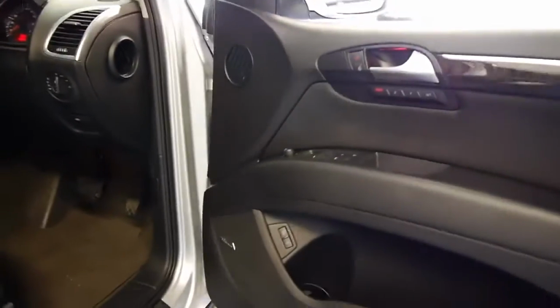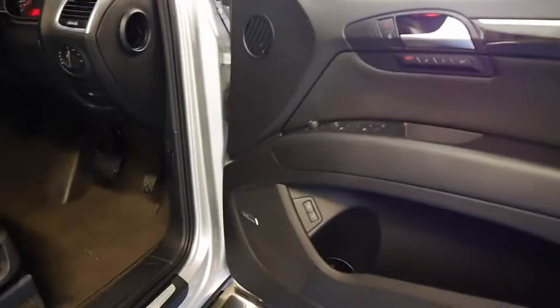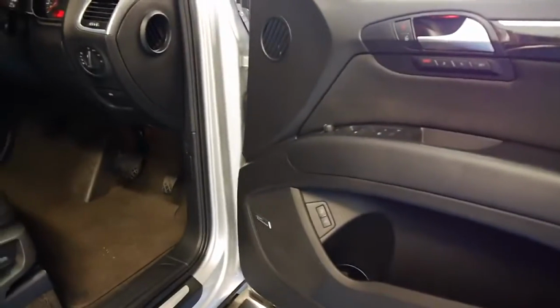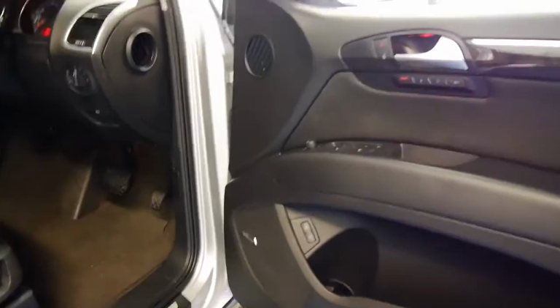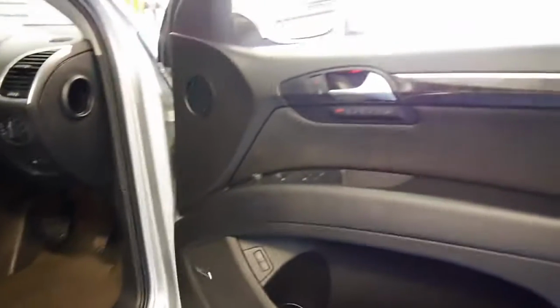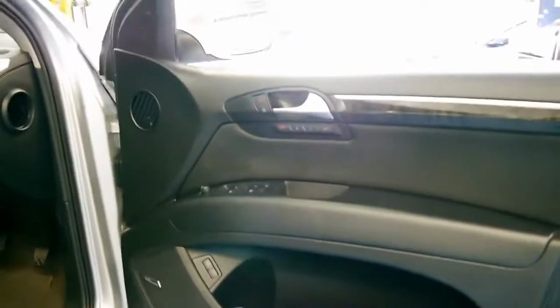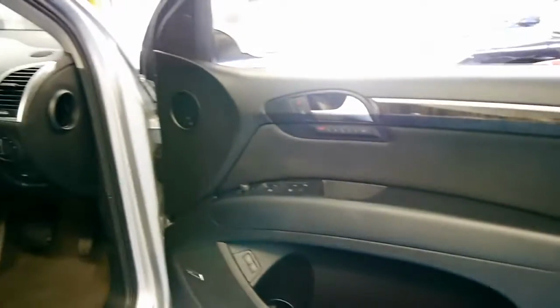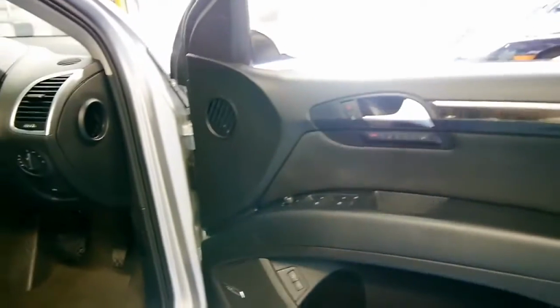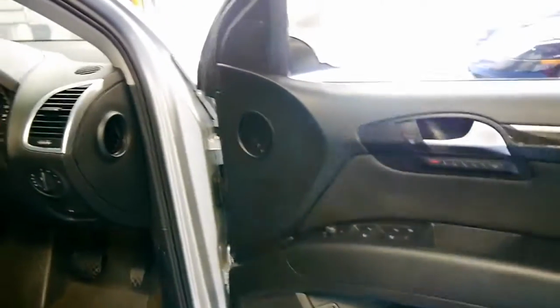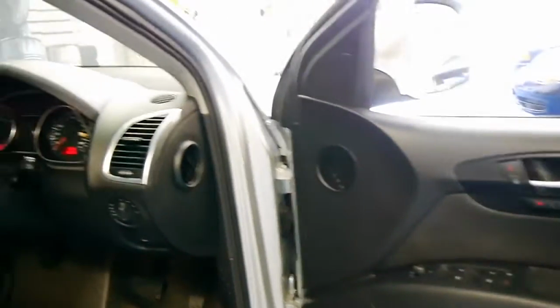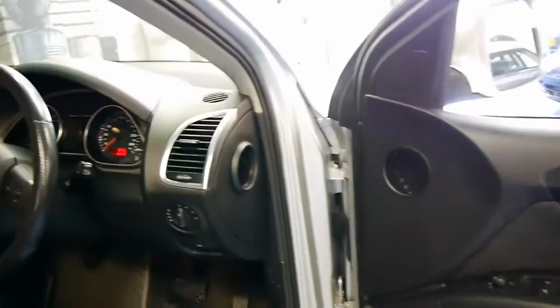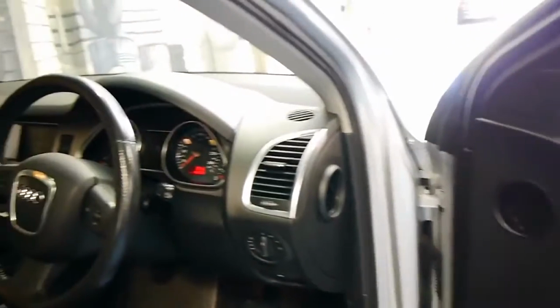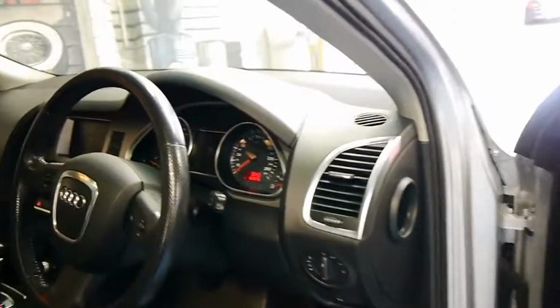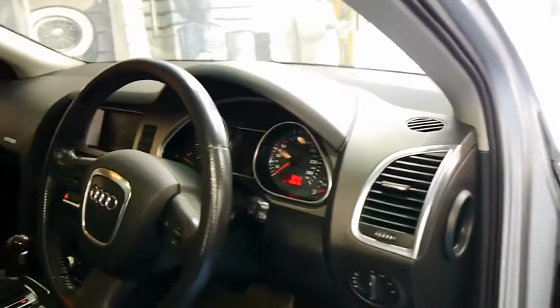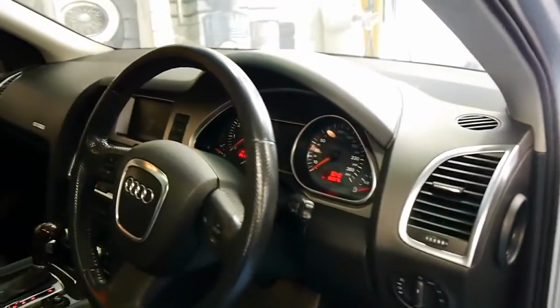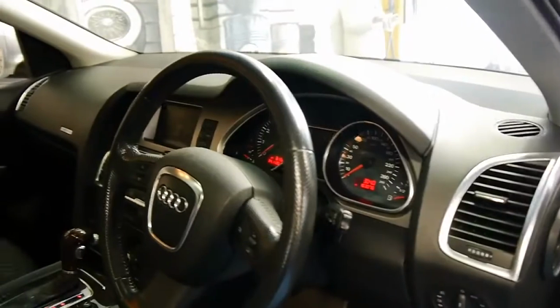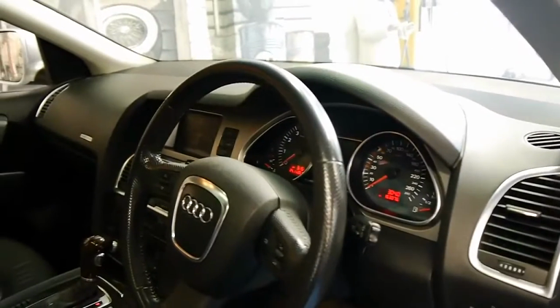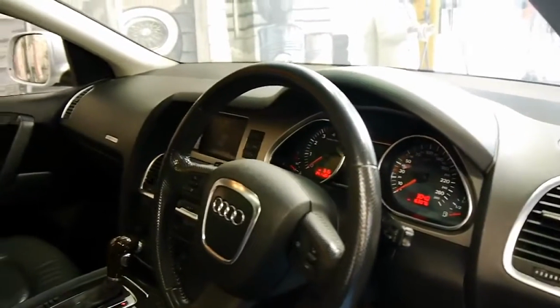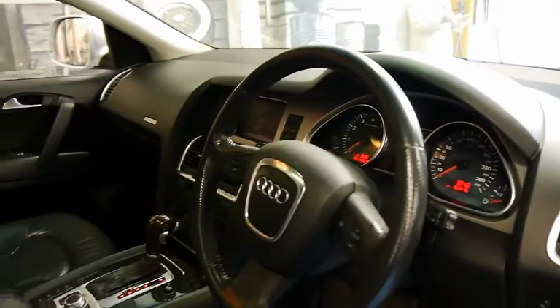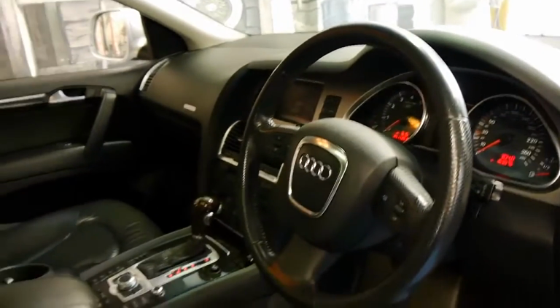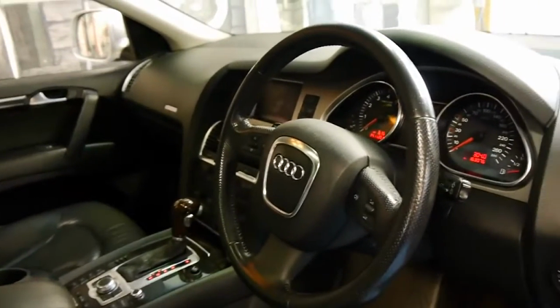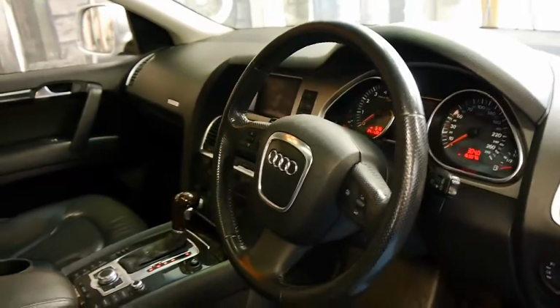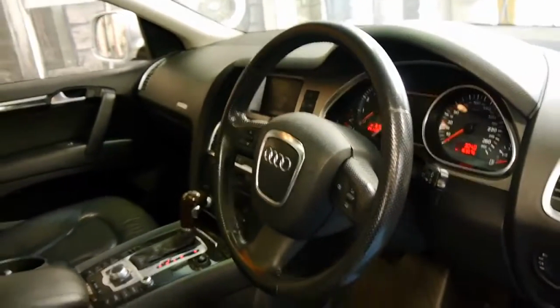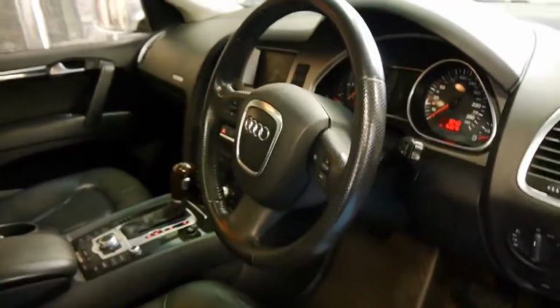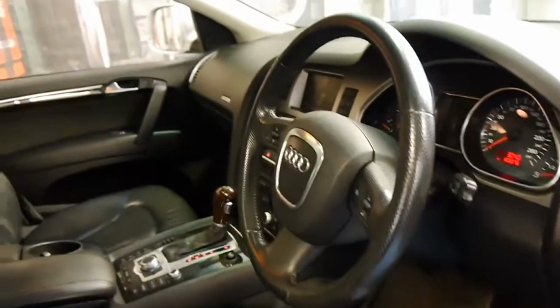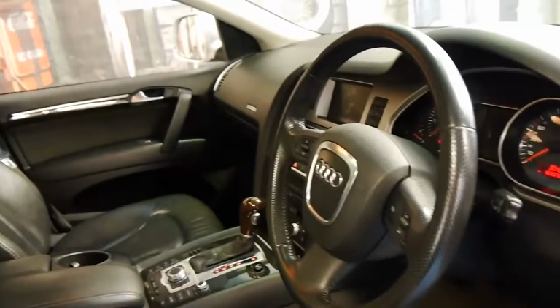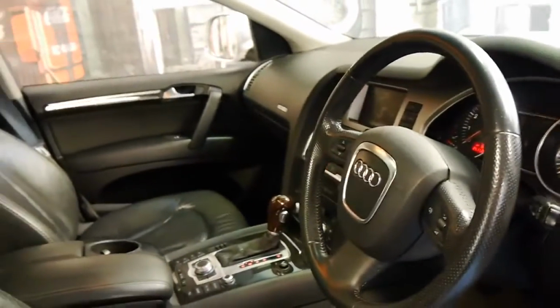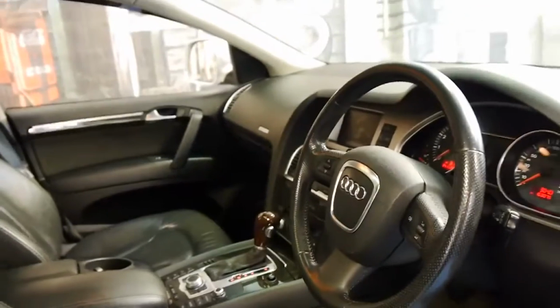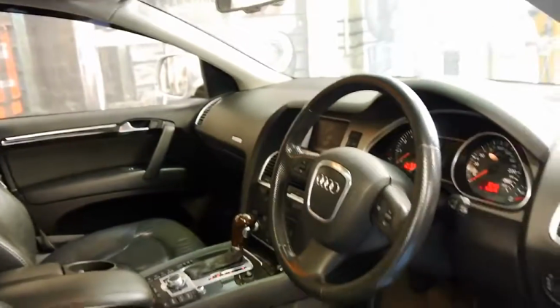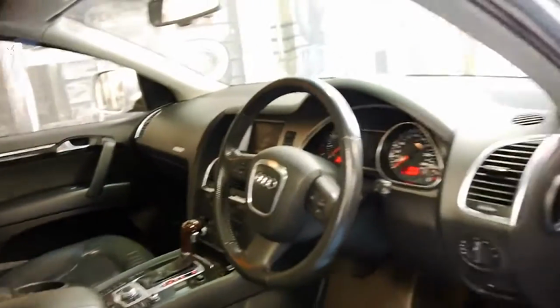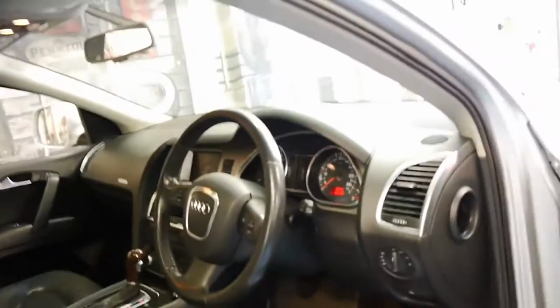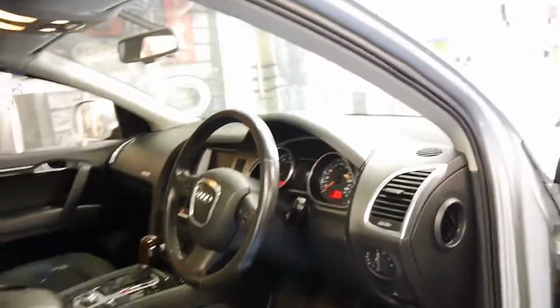I can see it's got some nice Pirelli tyres on it in near-new condition. It's got memory electric driver's seat, Bose sound system, reverse camera, navigation, and the list goes on. It has done 163,000 kilometres, but it comes with a very good service history.